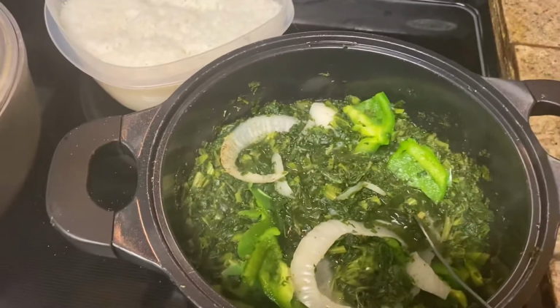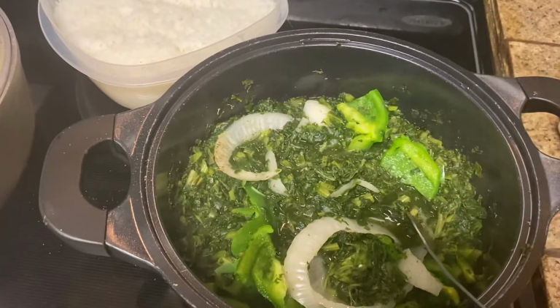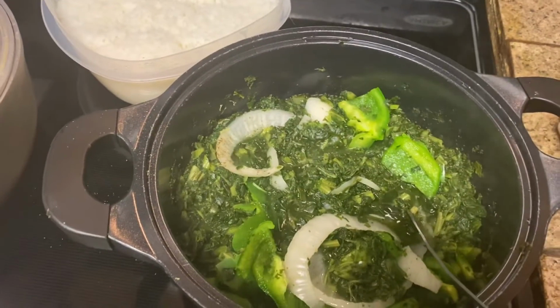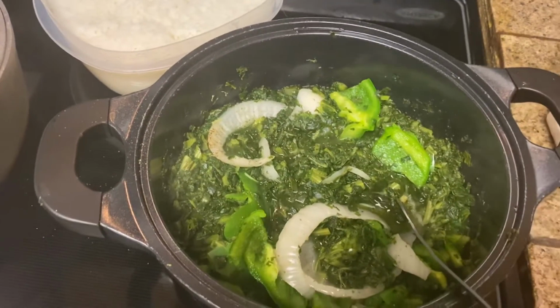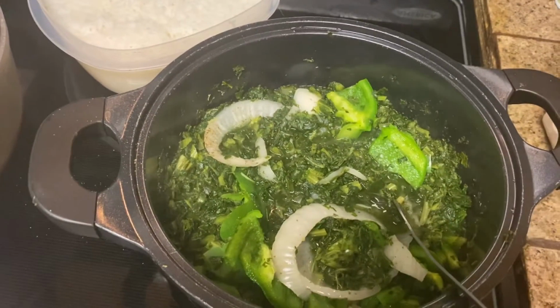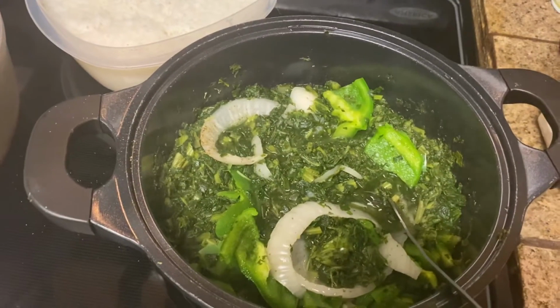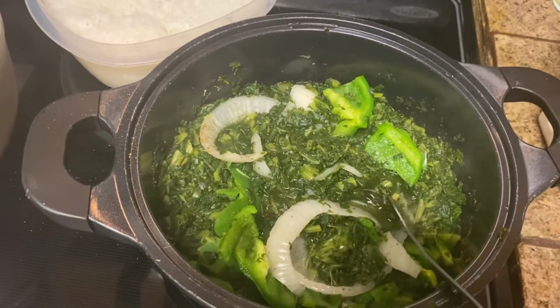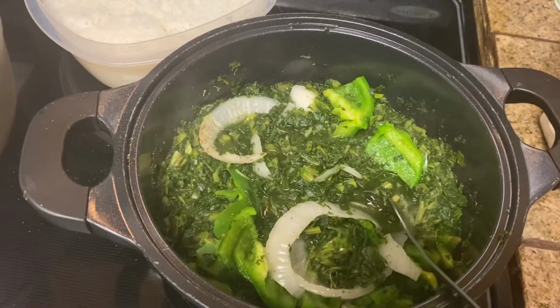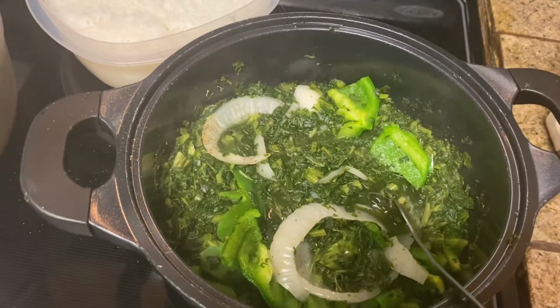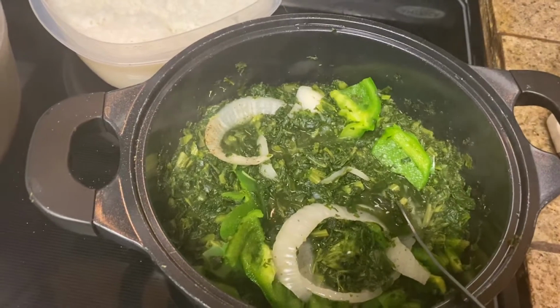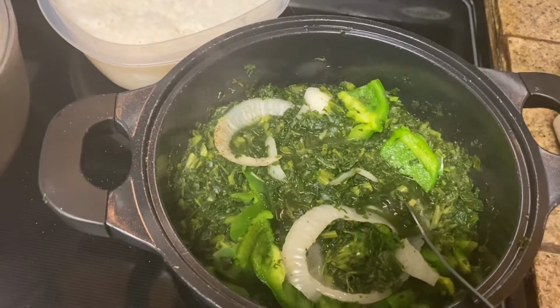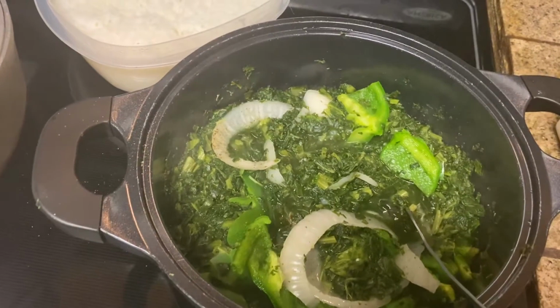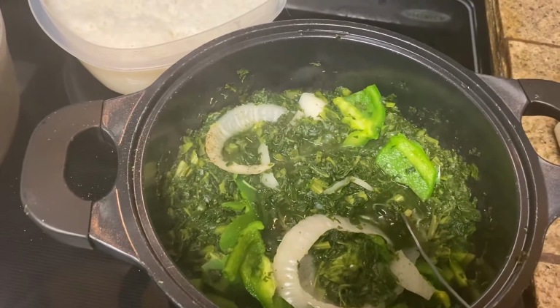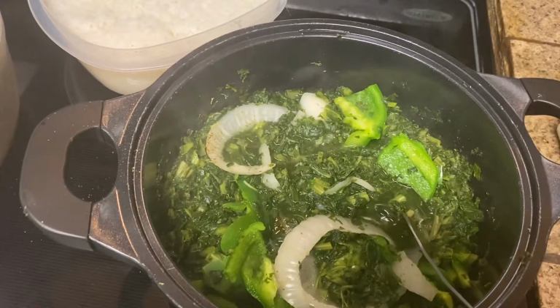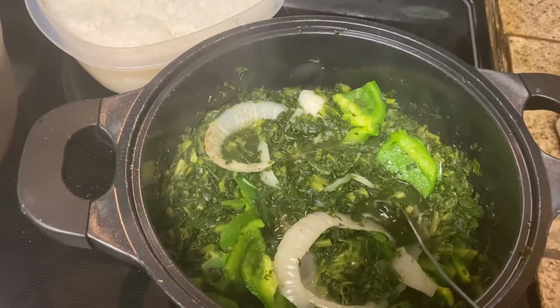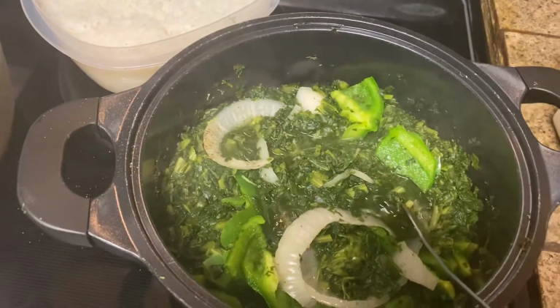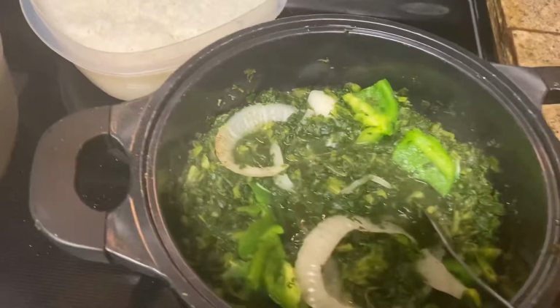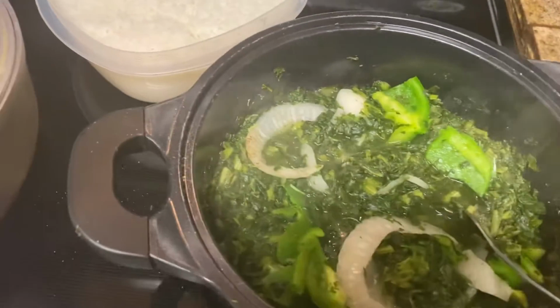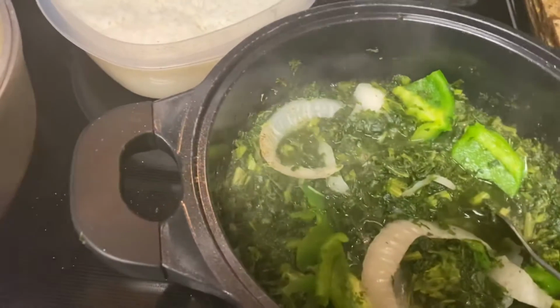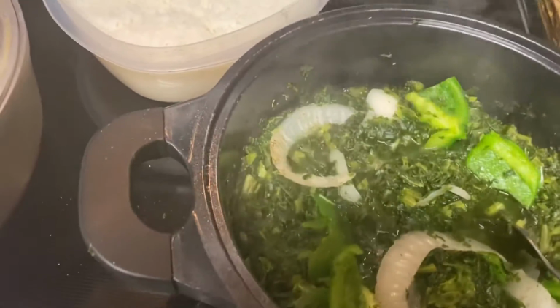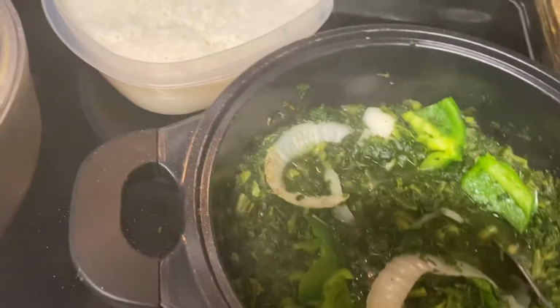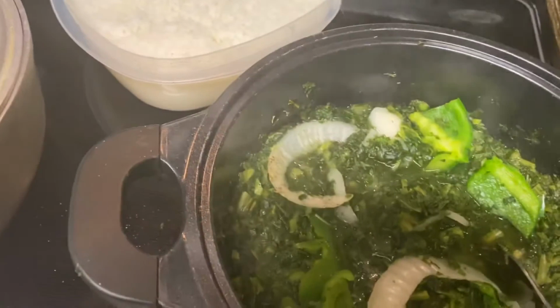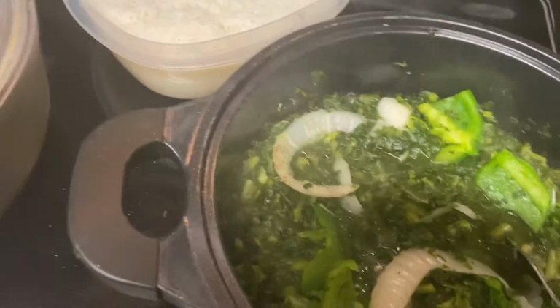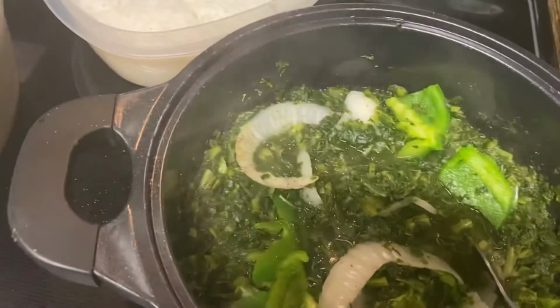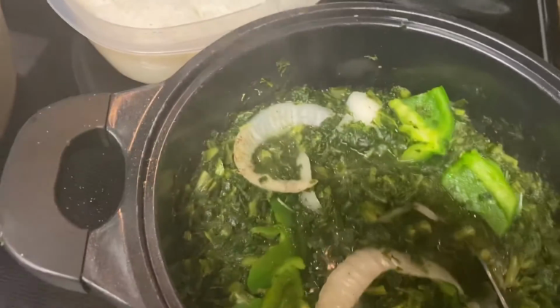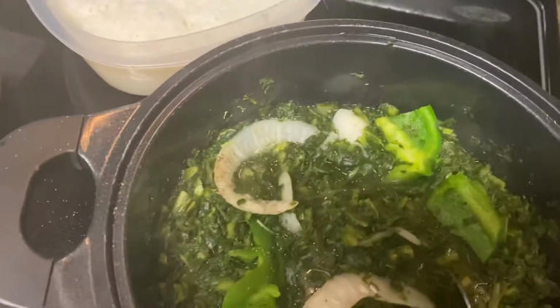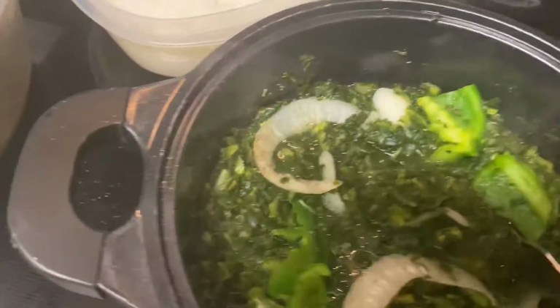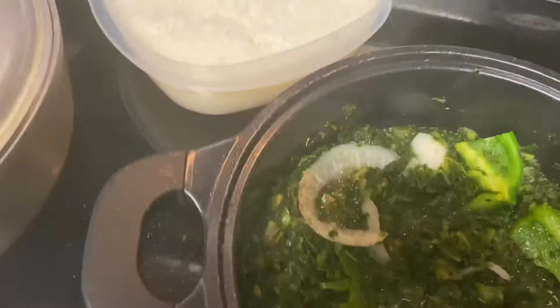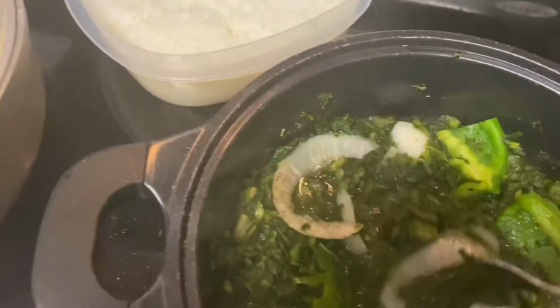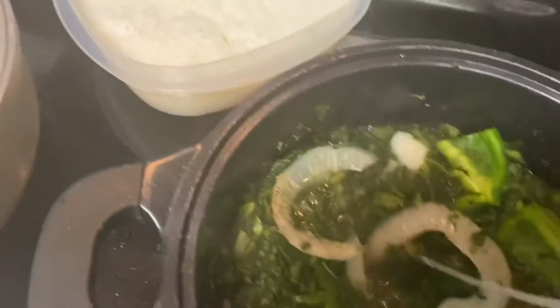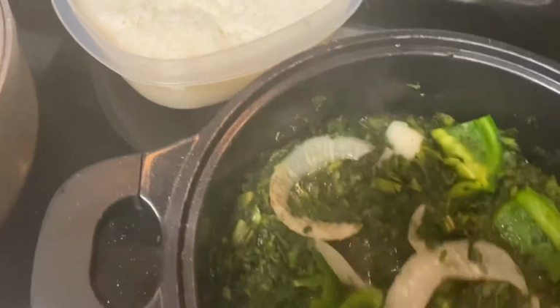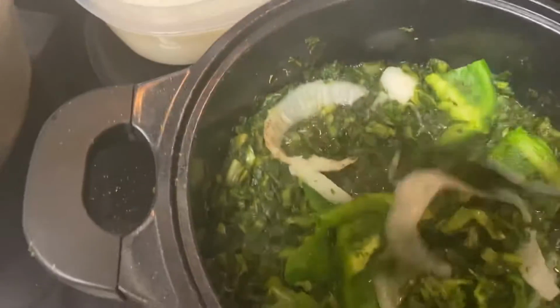Hey guys, thank you so much for coming back to watch my channel. This is my life stirrer and family with Cynthia. As you can see, I got my meal on for today and we're cooking up some kale greens.